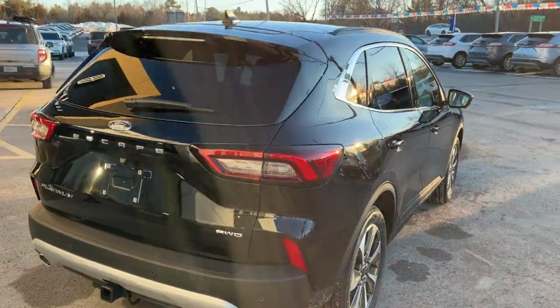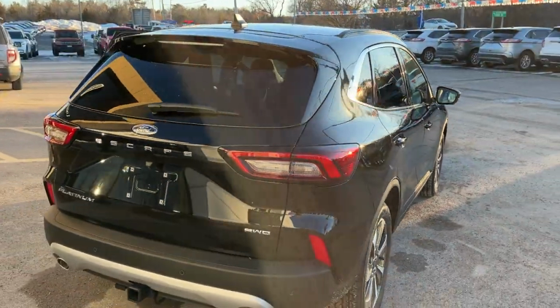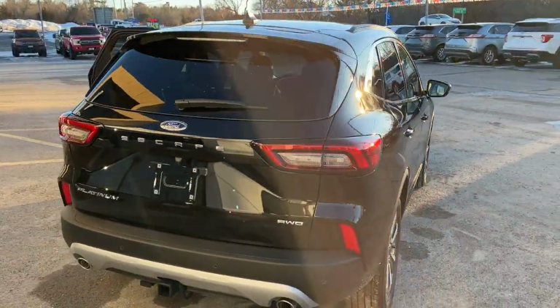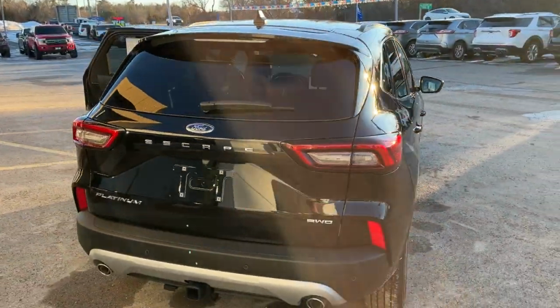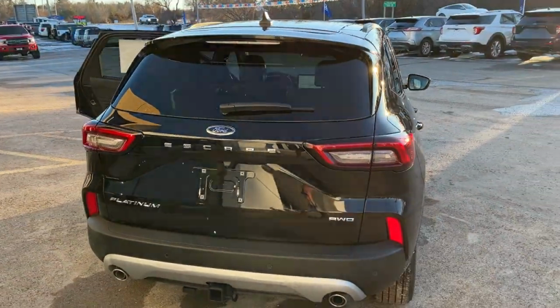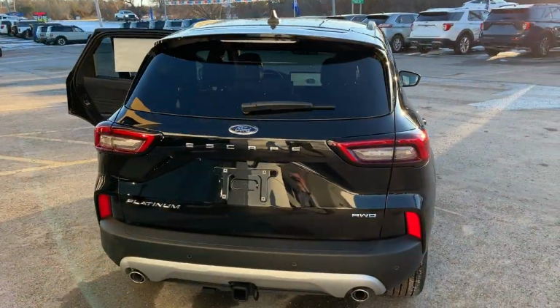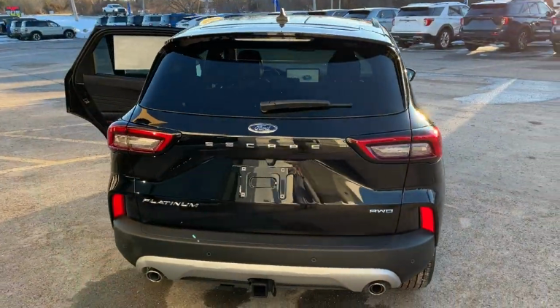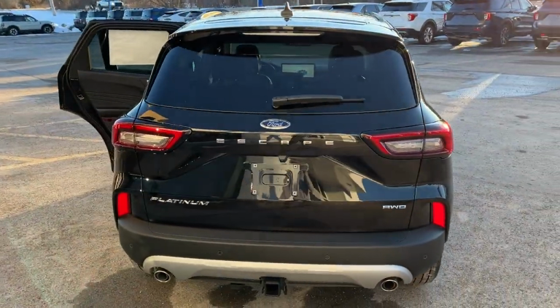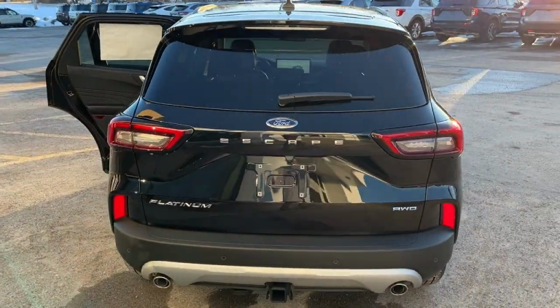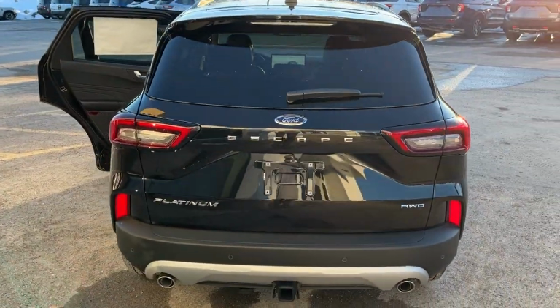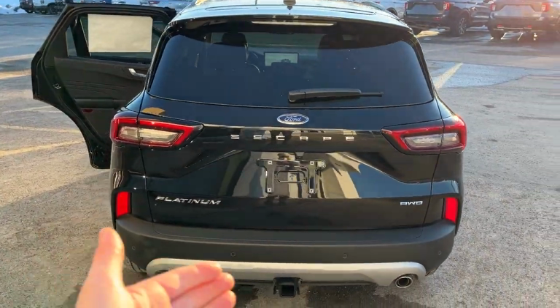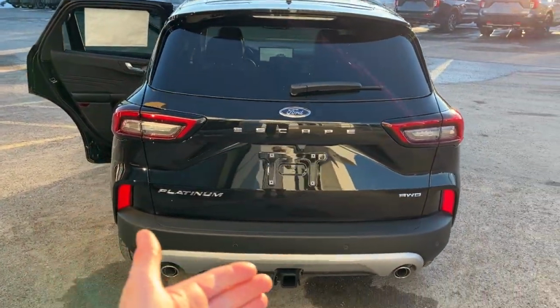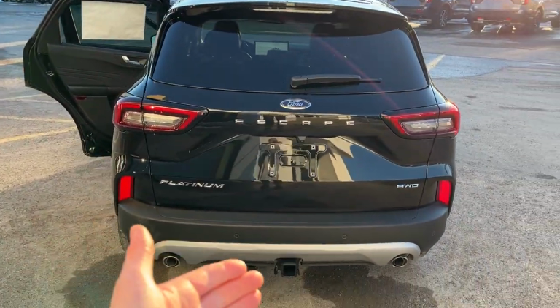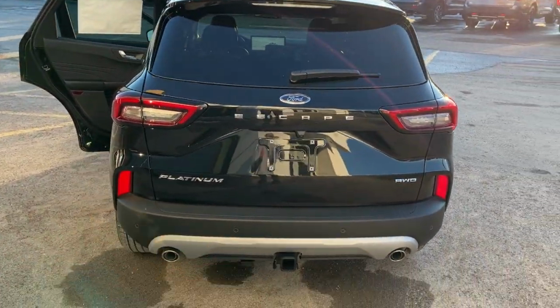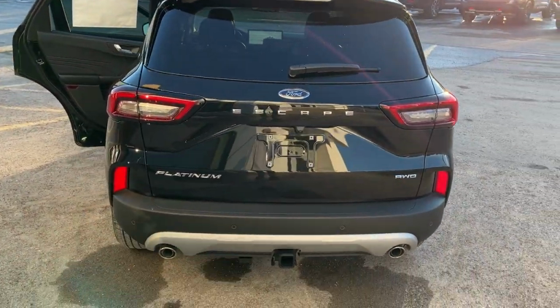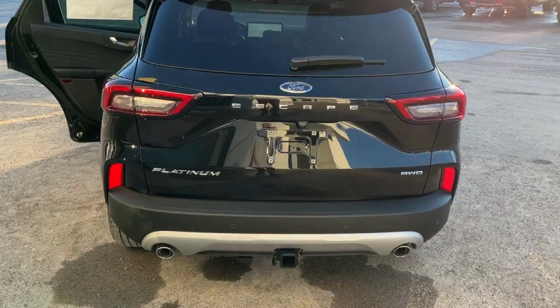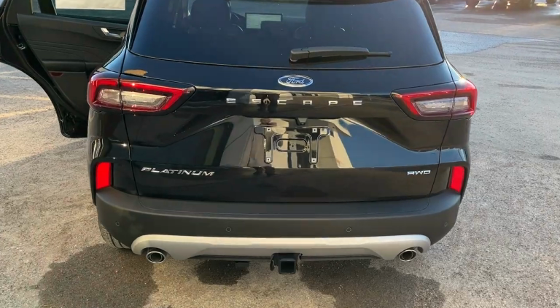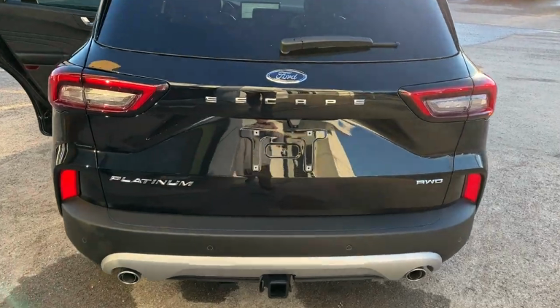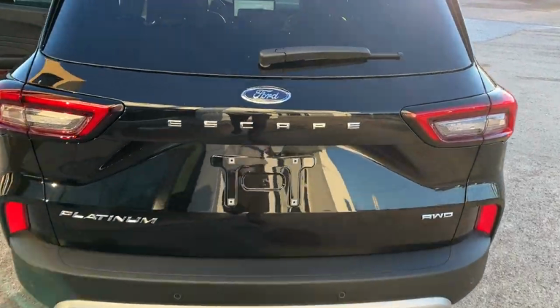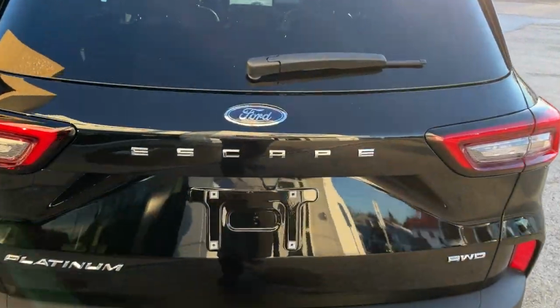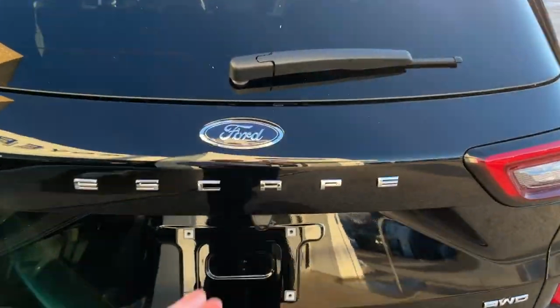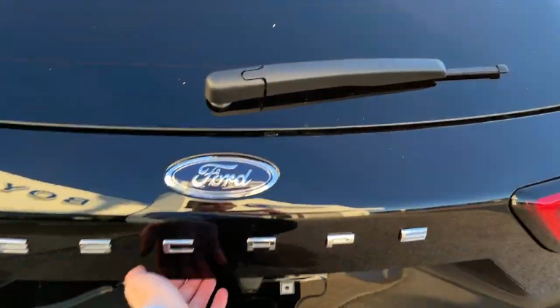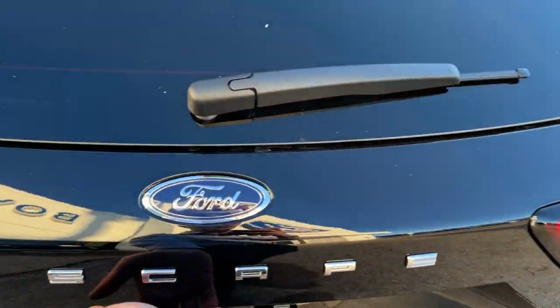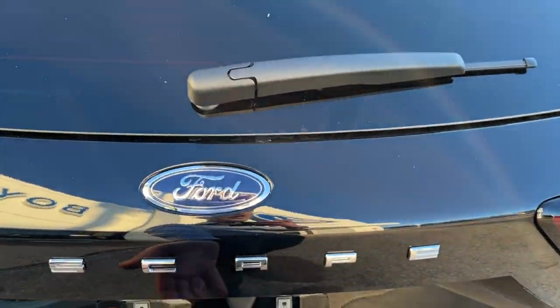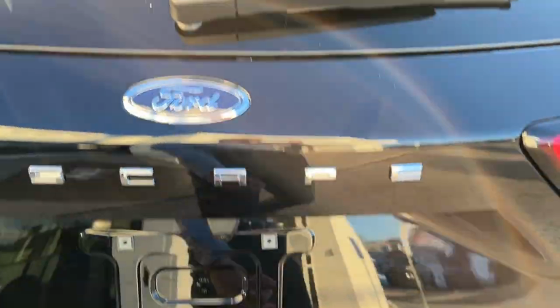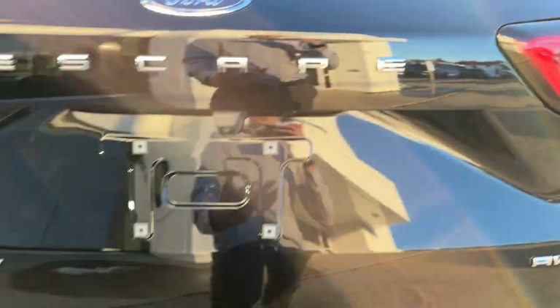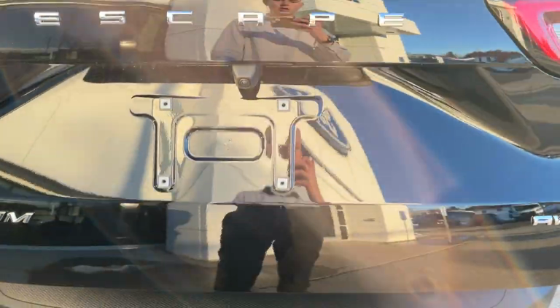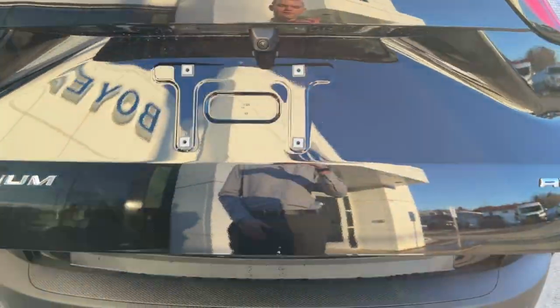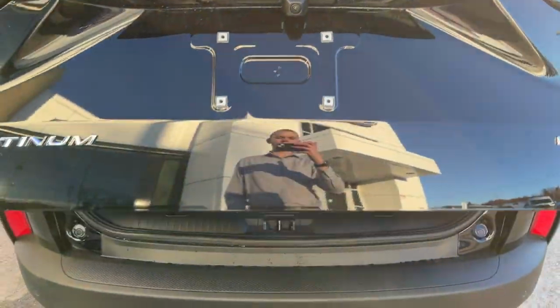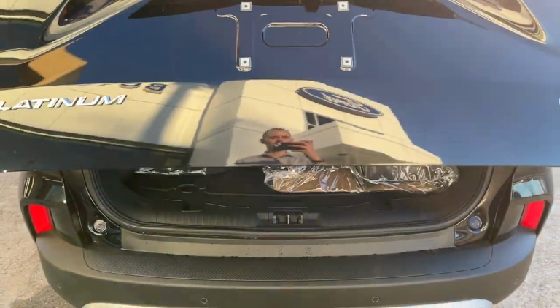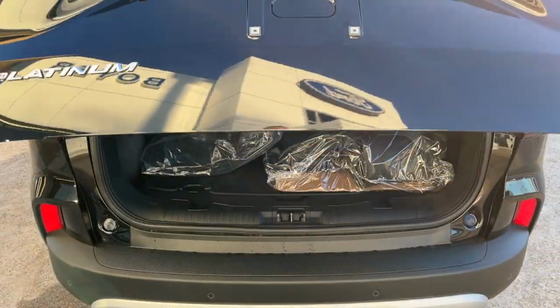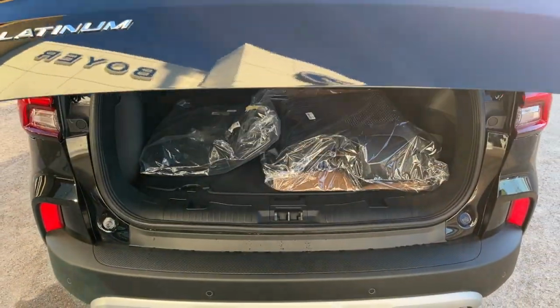Coming around back there's your reverse parking sensors, your dual exhaust. This one does have the Class 2 trailer tow package. It is a power liftgate — you can open and close it from the key fob as well.